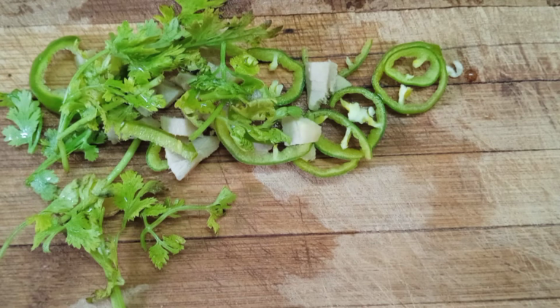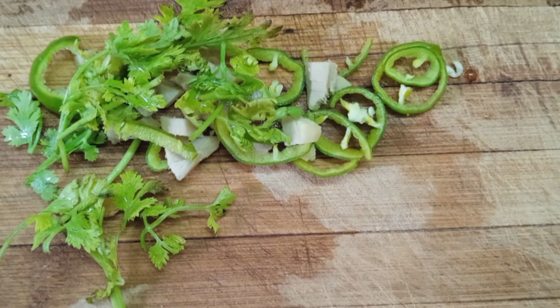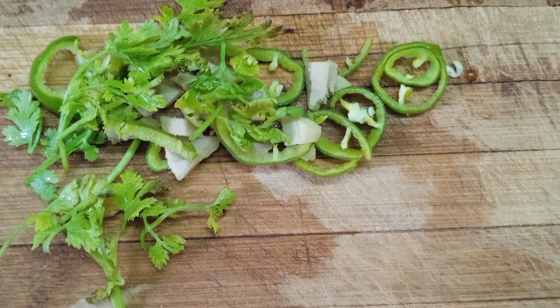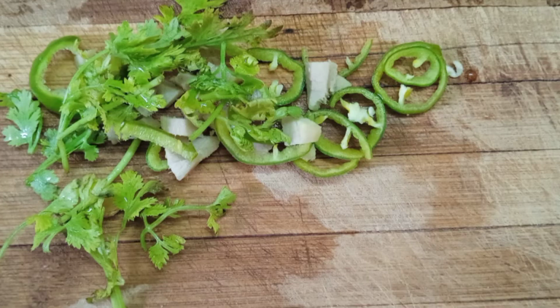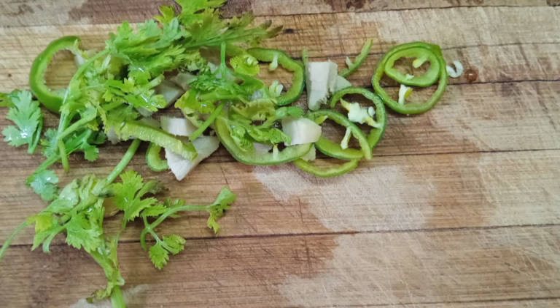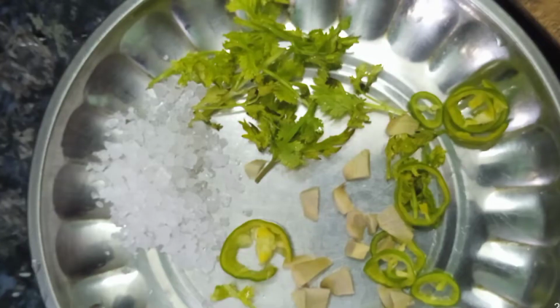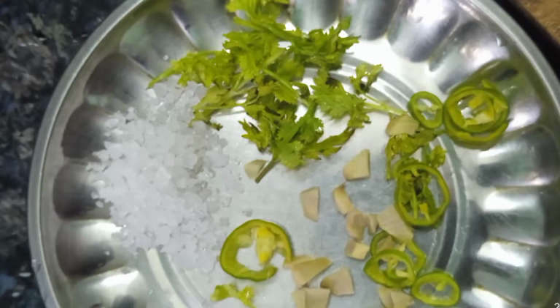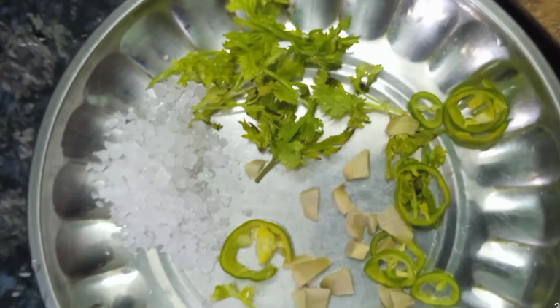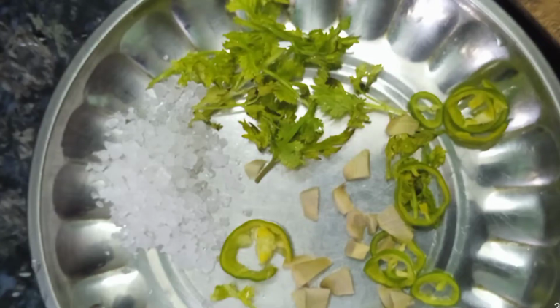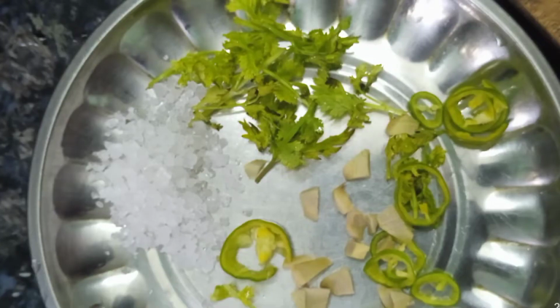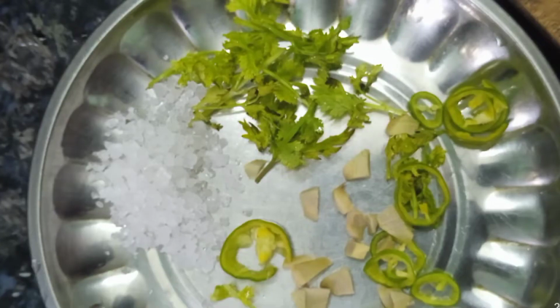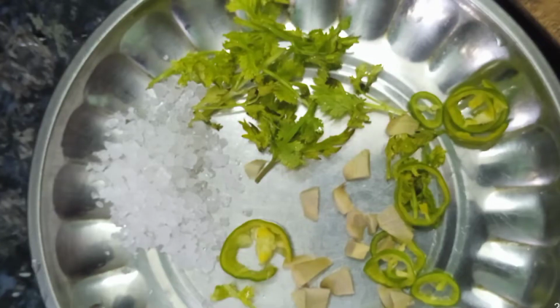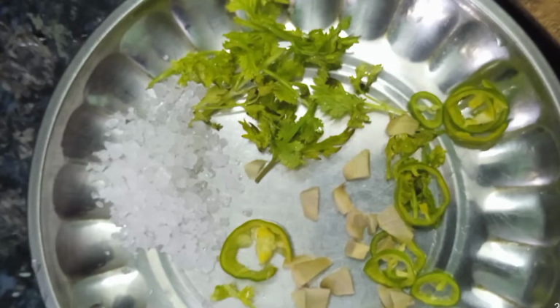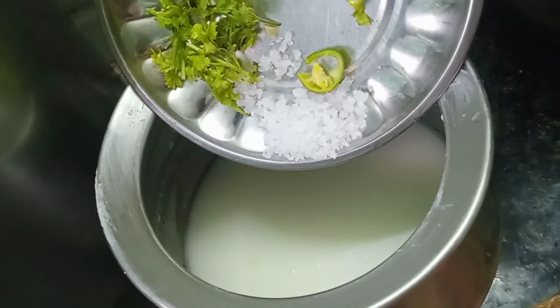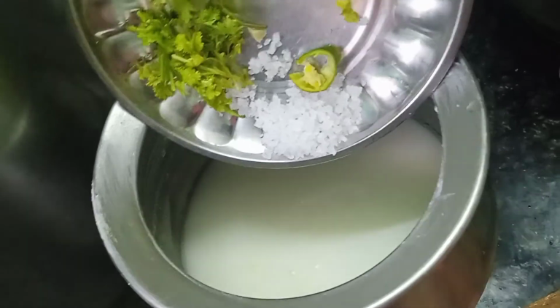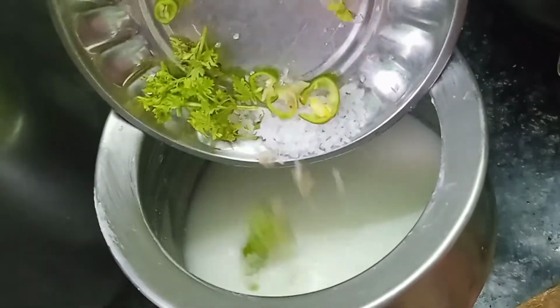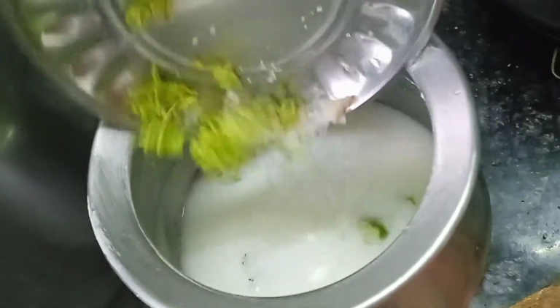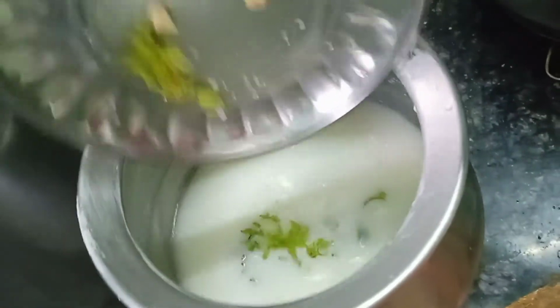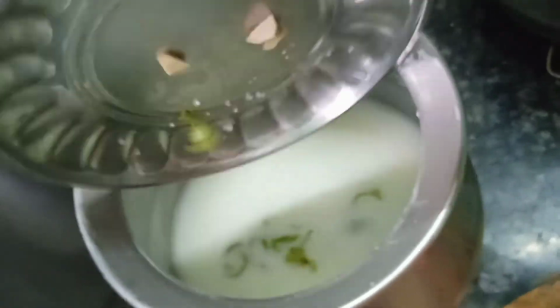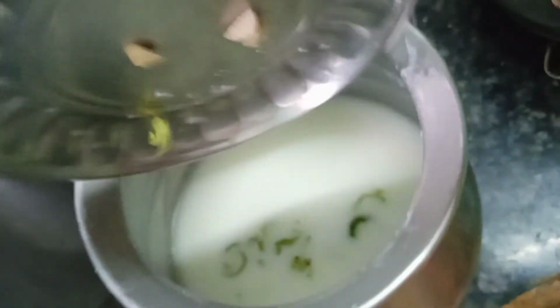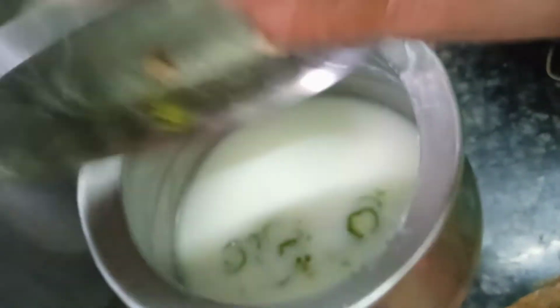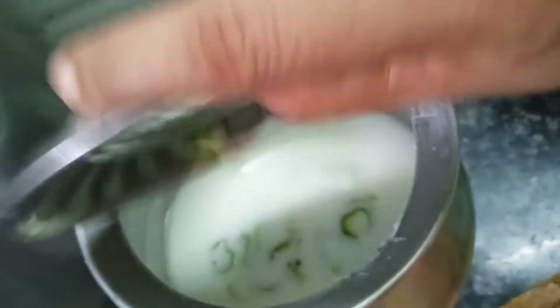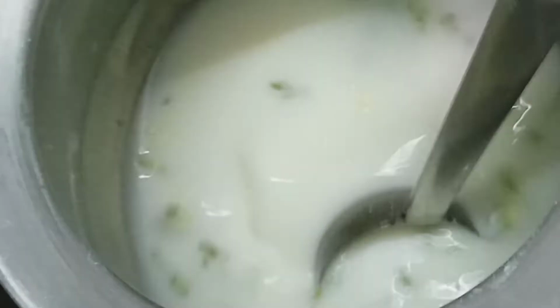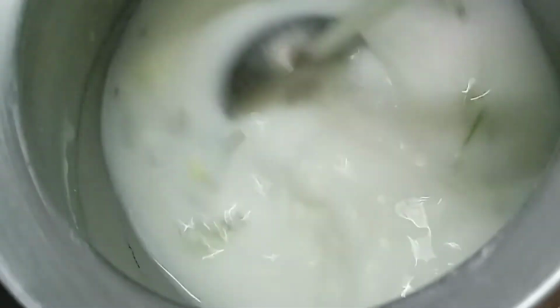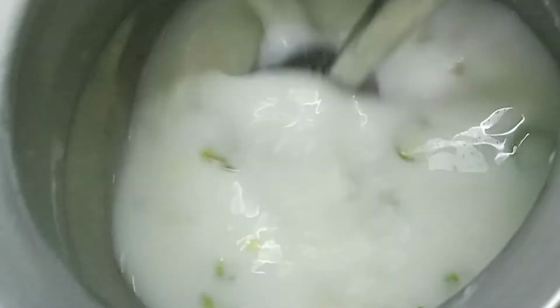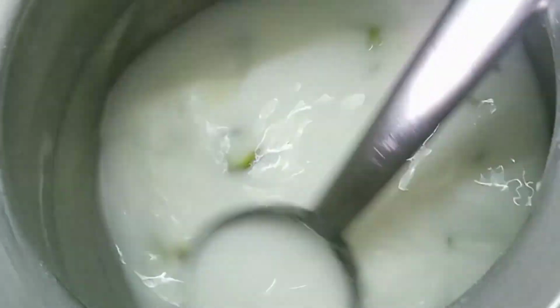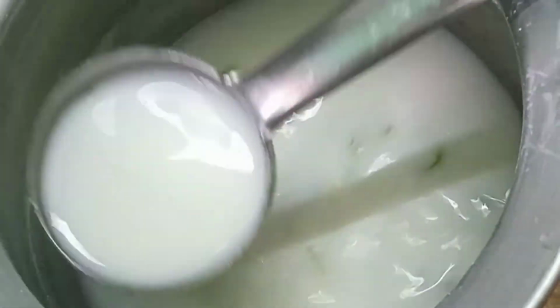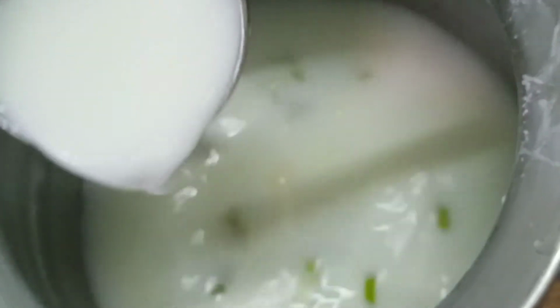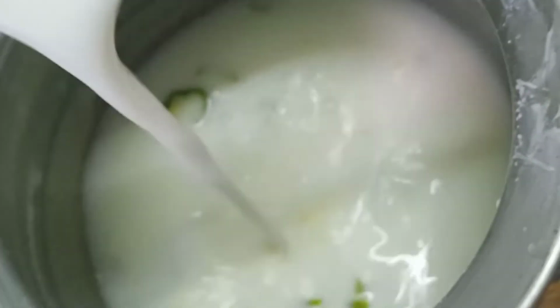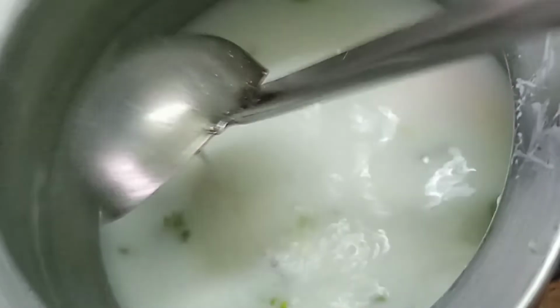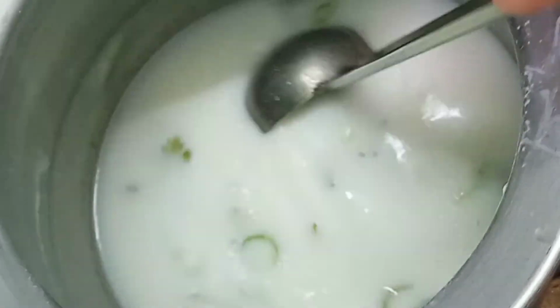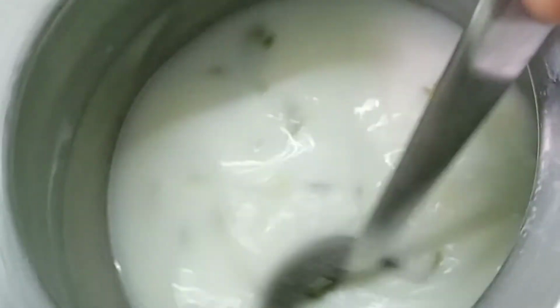This next step is optional: you can add green chili, ginger, coriander leaves, and salt, or you can skip it and just add salt. Salt alone is enough. The buttermilk is now ready to serve.